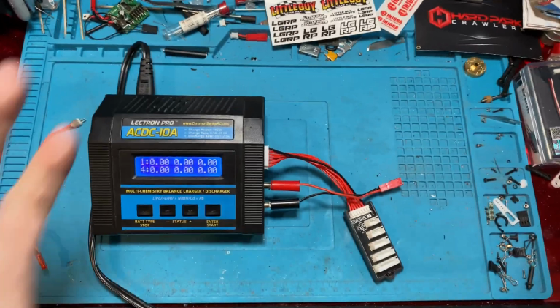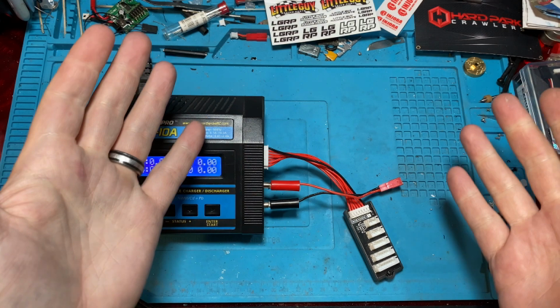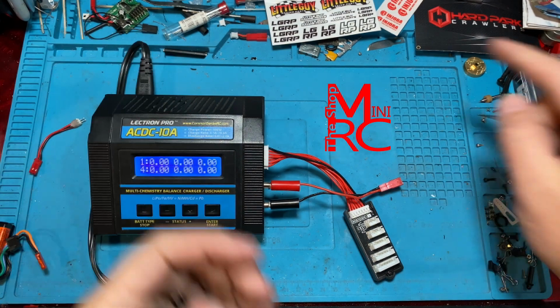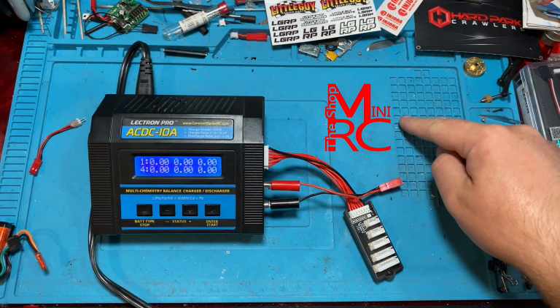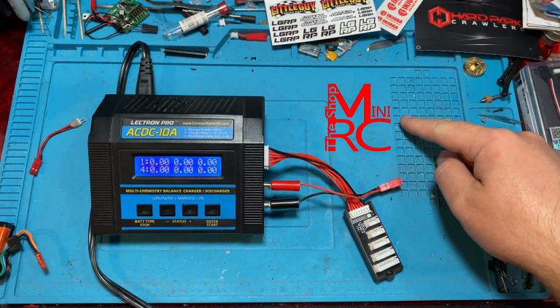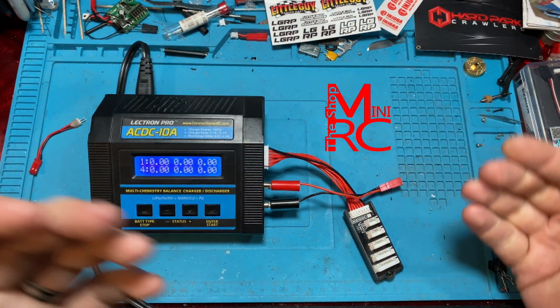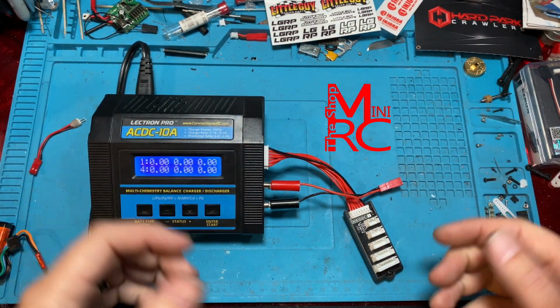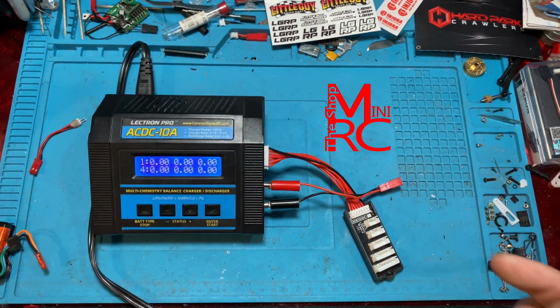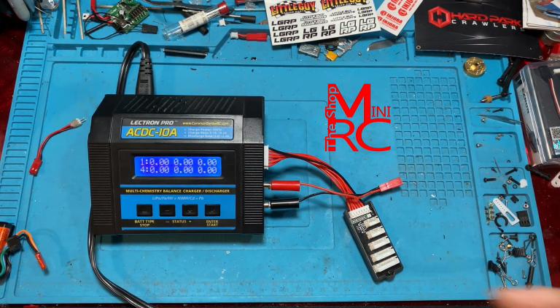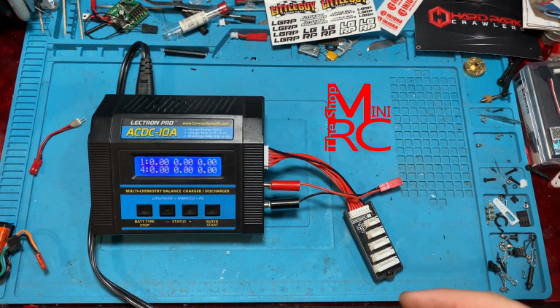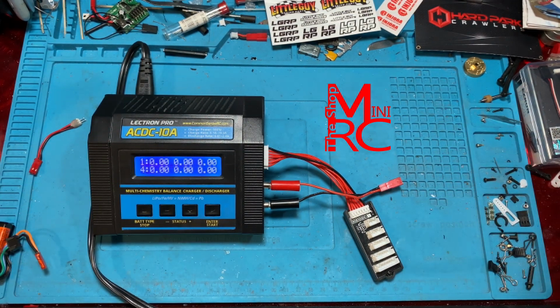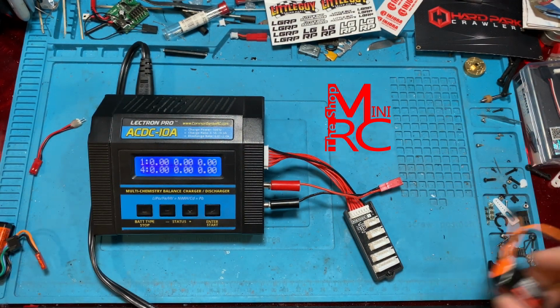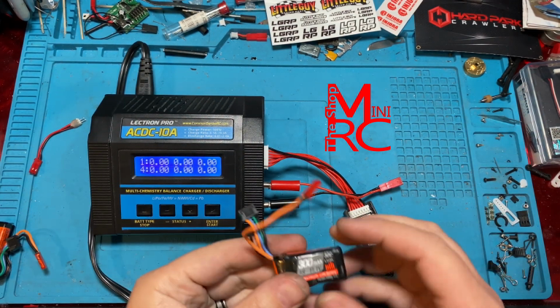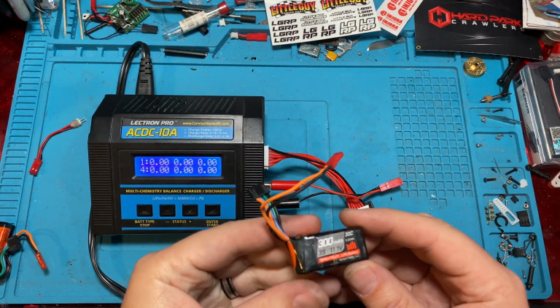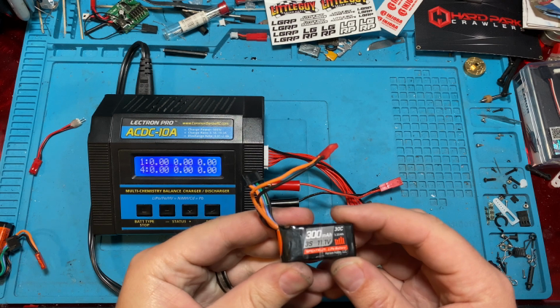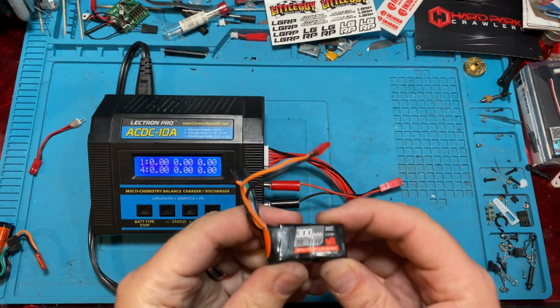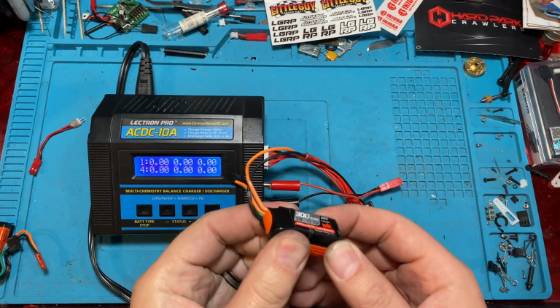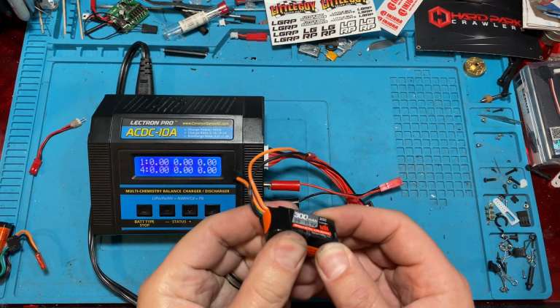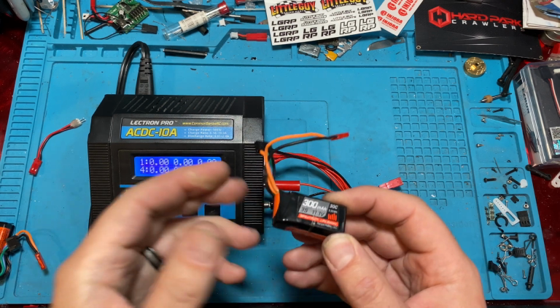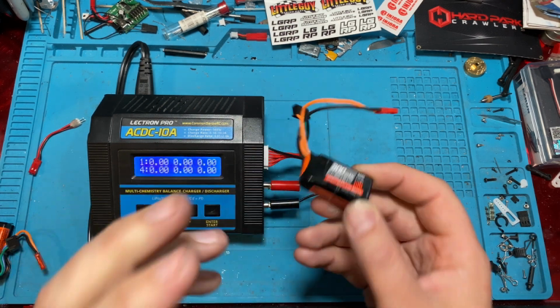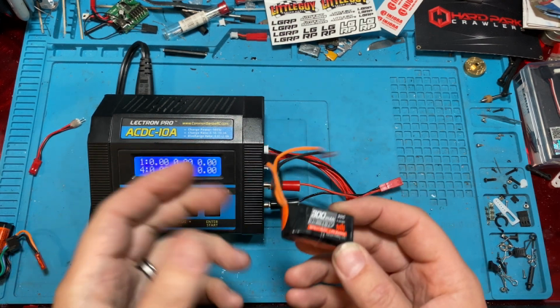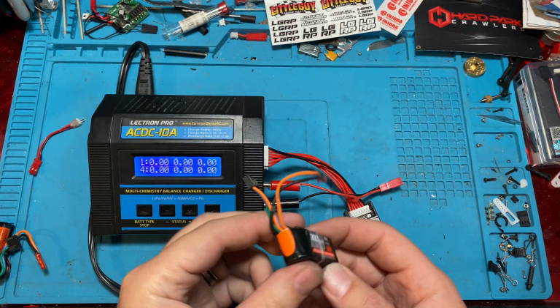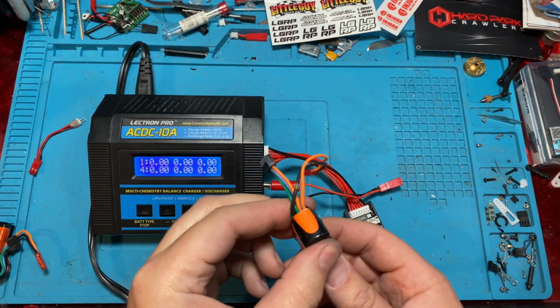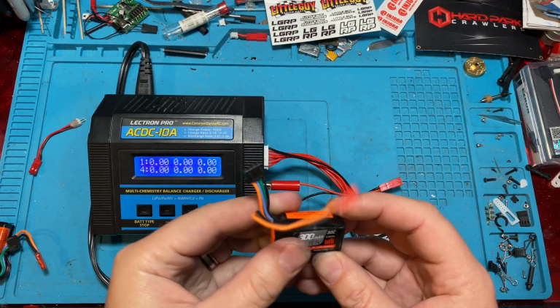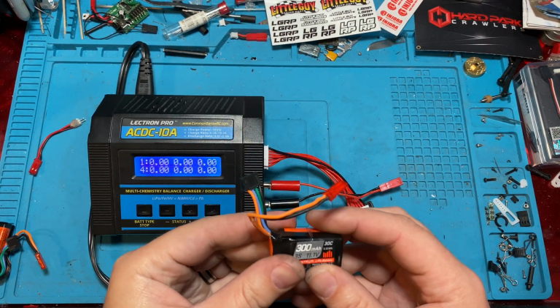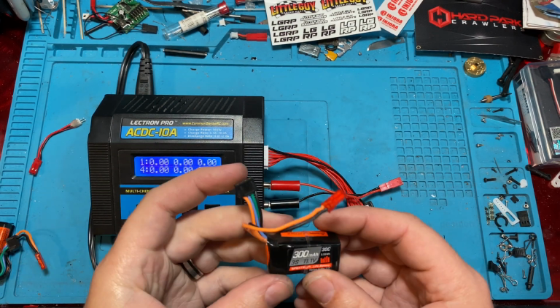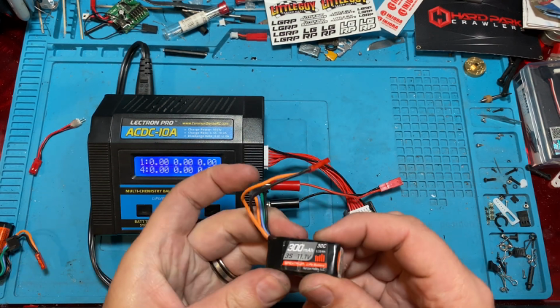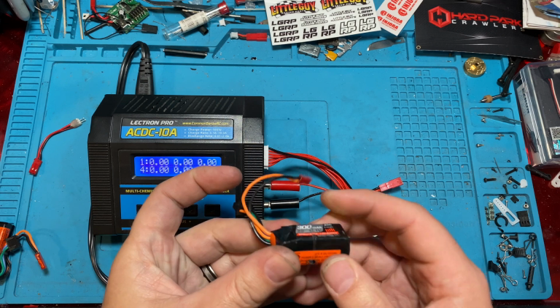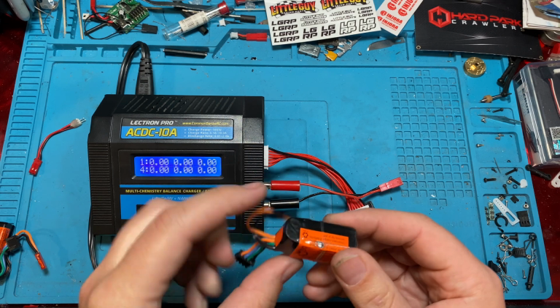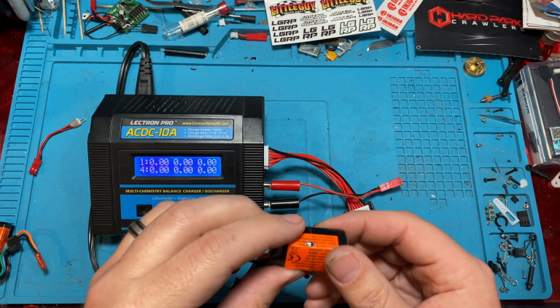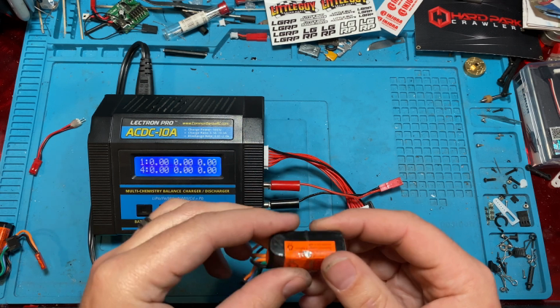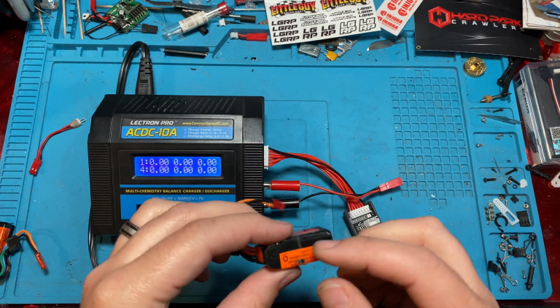Welcome back to the Shop Mini RC, I'm Ken. Today I'm going to show you how to fix a battery that's out of balance. We have a 3S here that's totally out of balance — one of the cells is much lower than the others.